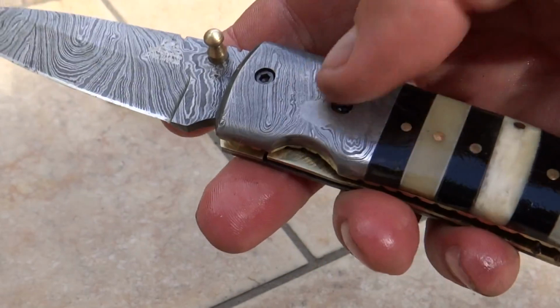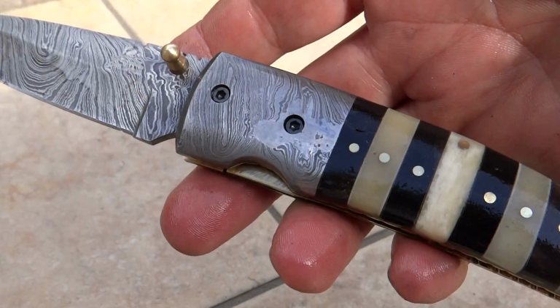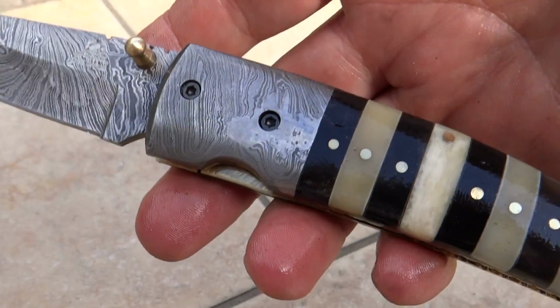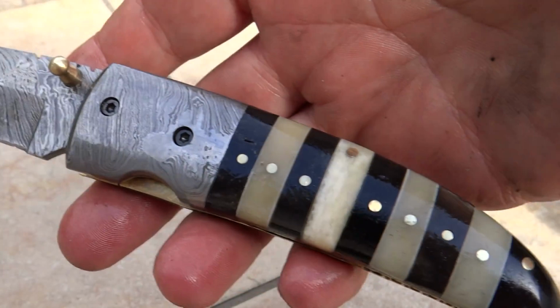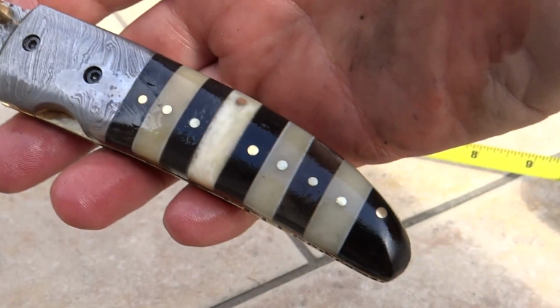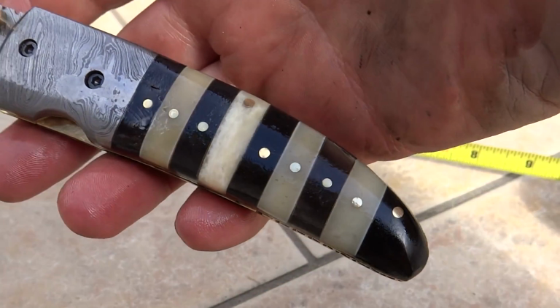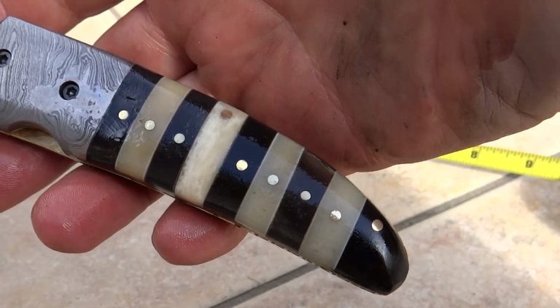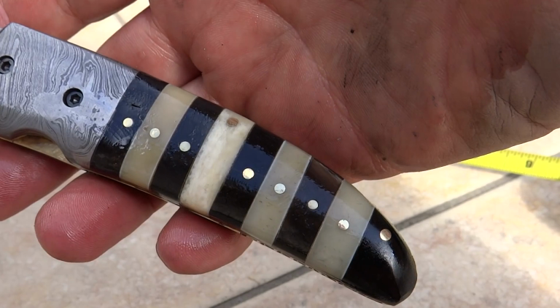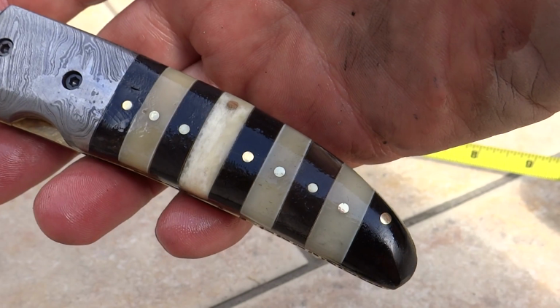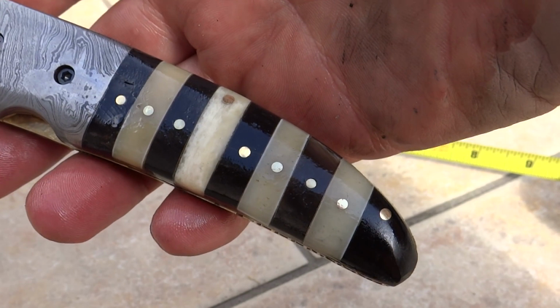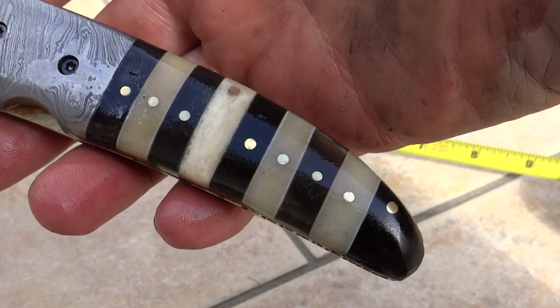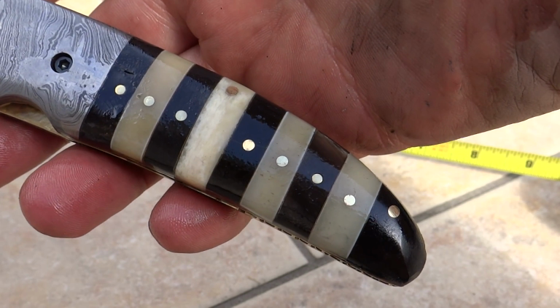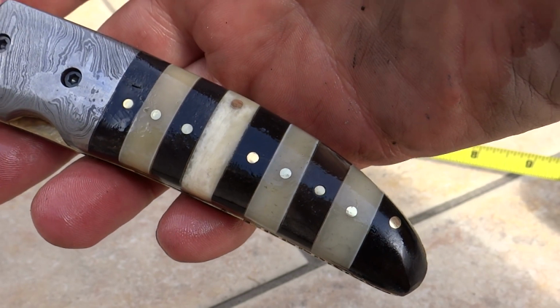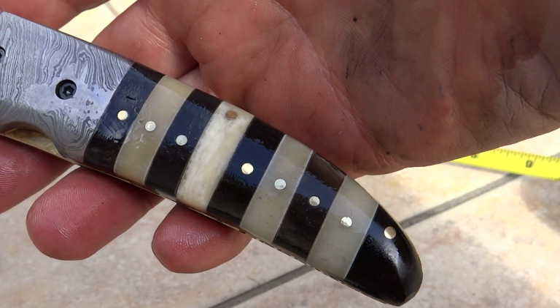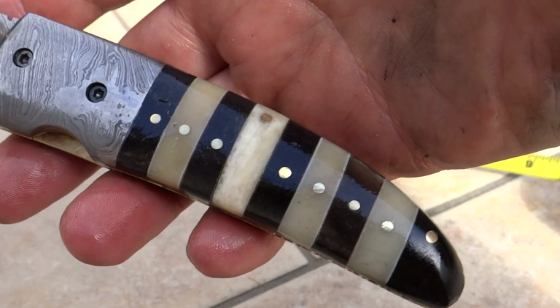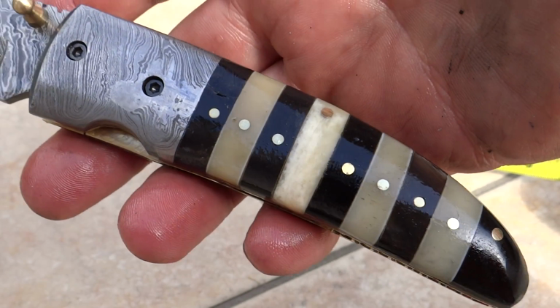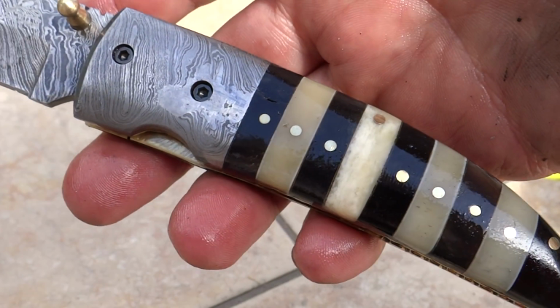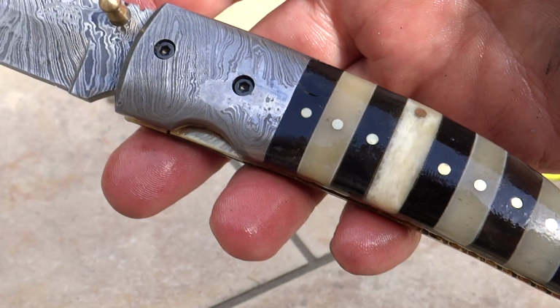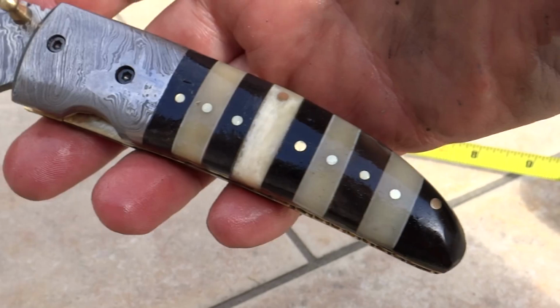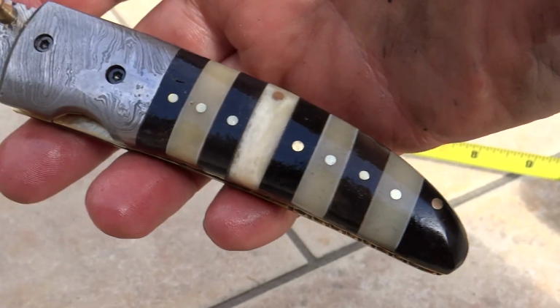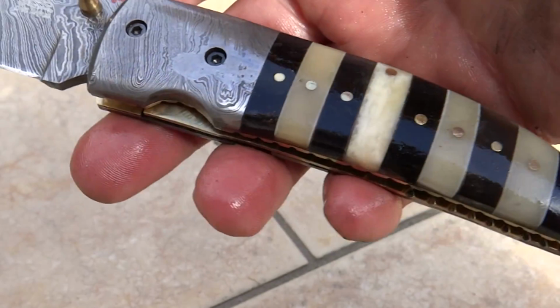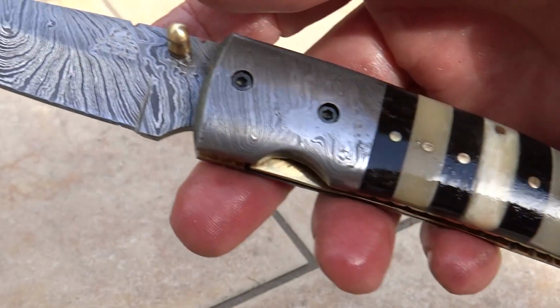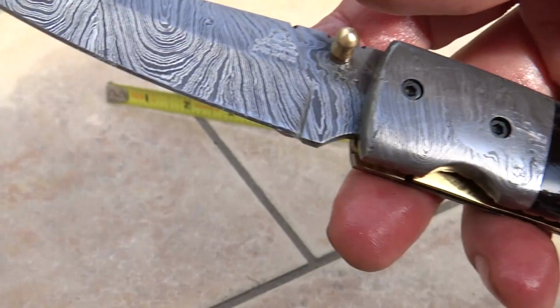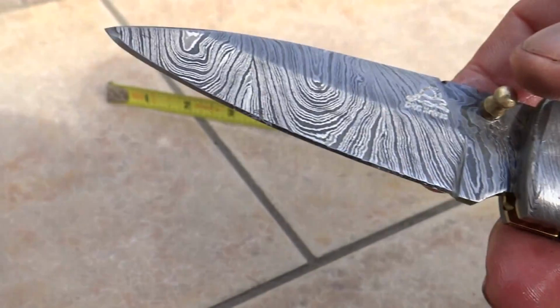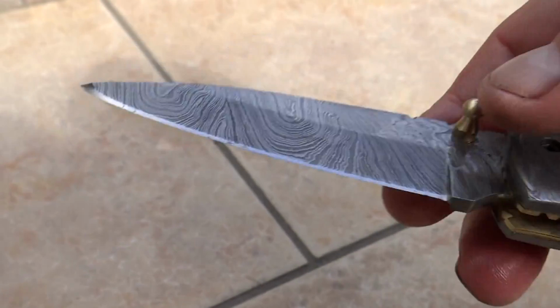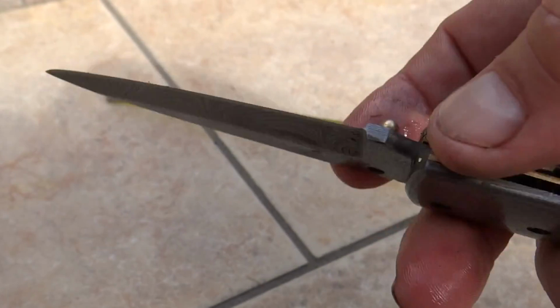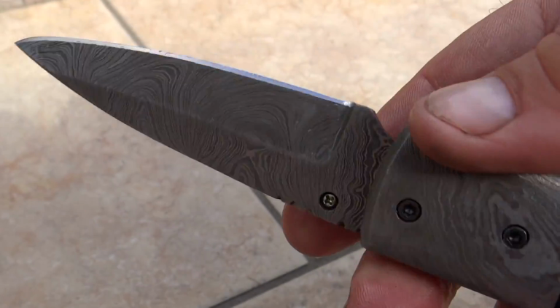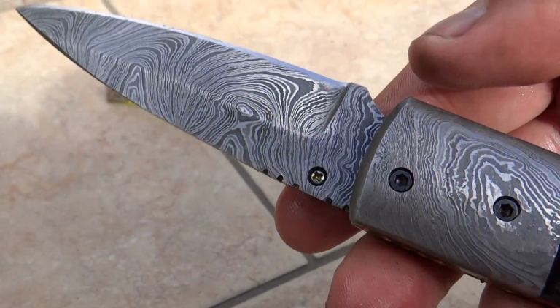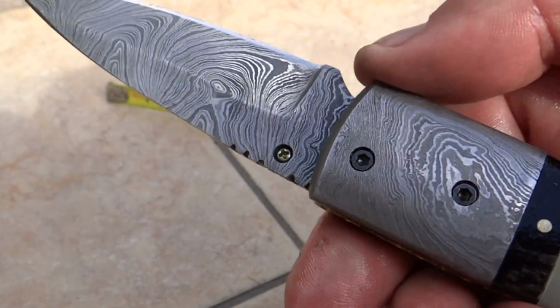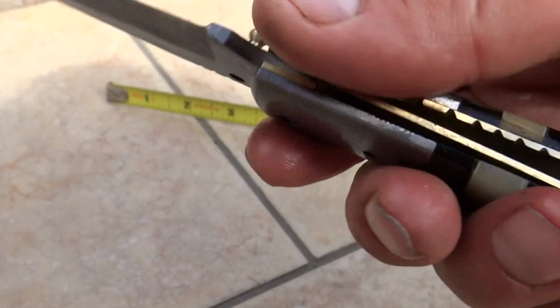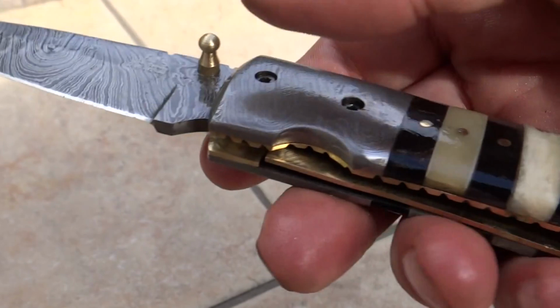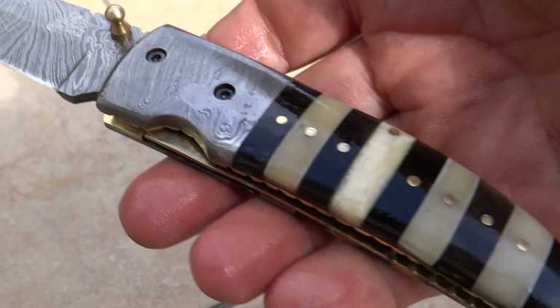Beautiful Damascus steel. Damascus bolster that's on here. So this again is the DKC-105, our Bumblebee. Sure to be a very popular knife — get your hands on one of these. Pick any three, four, five, six of our knives.